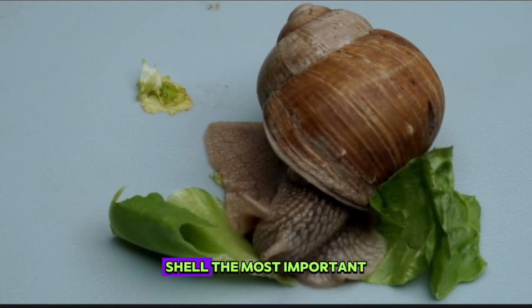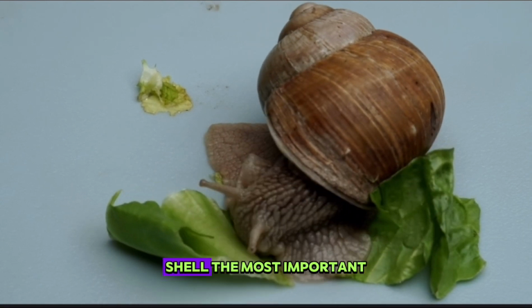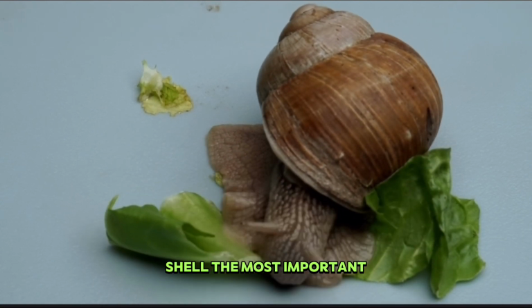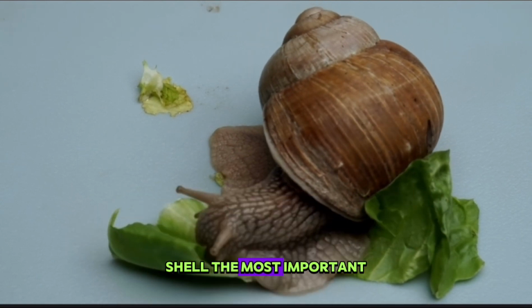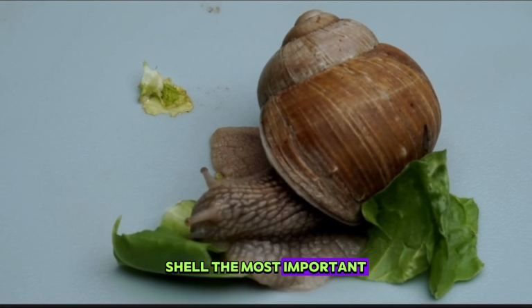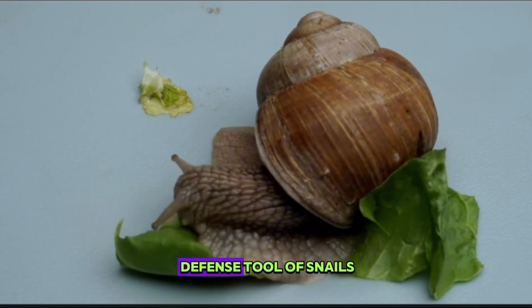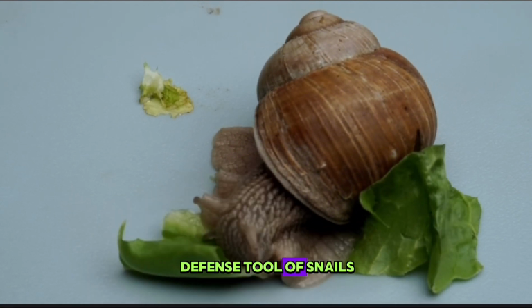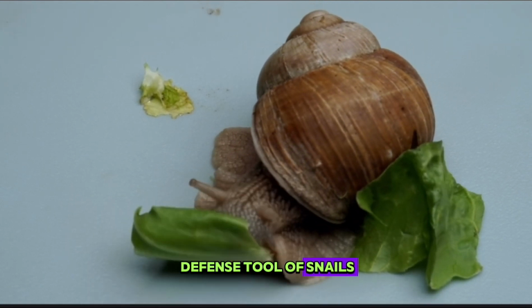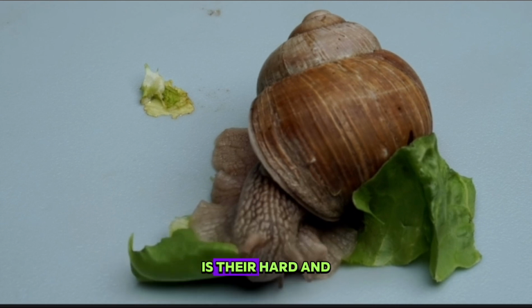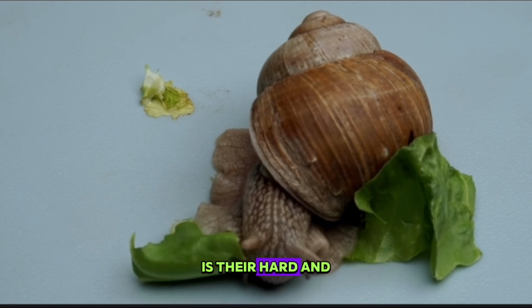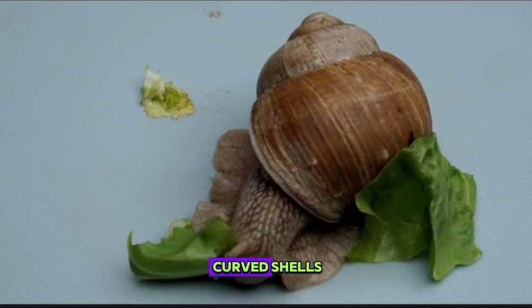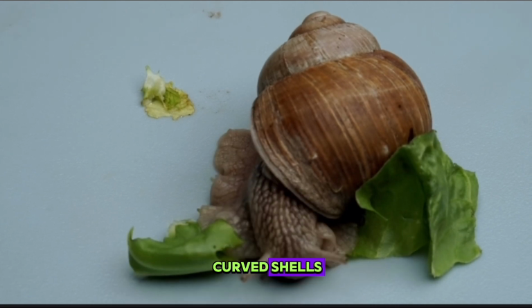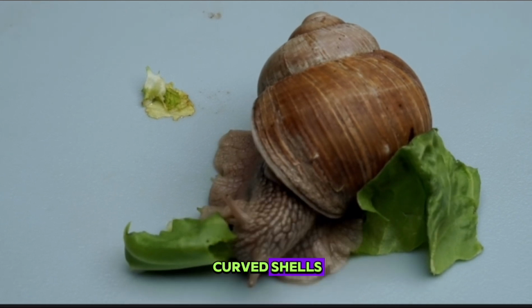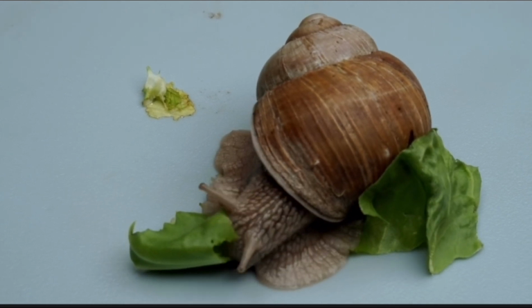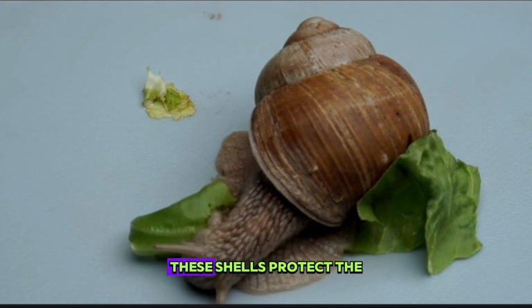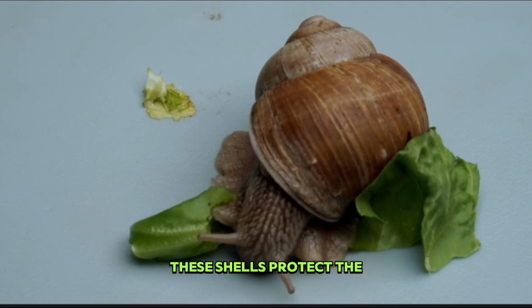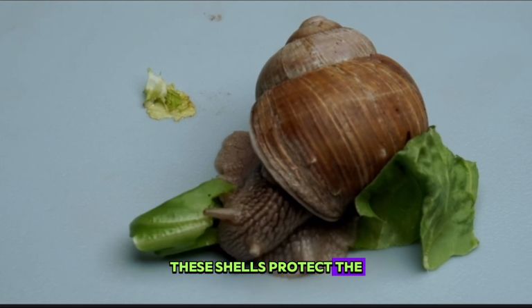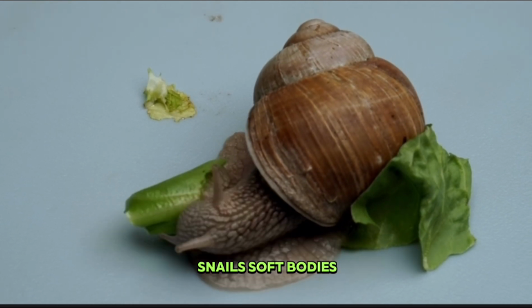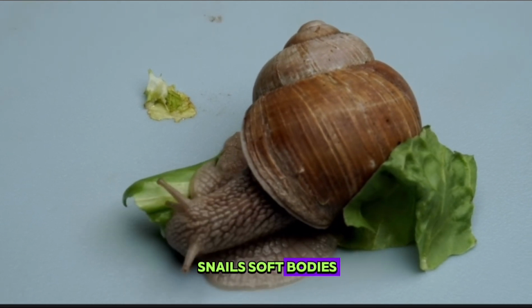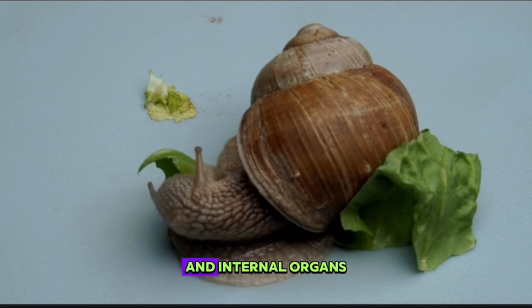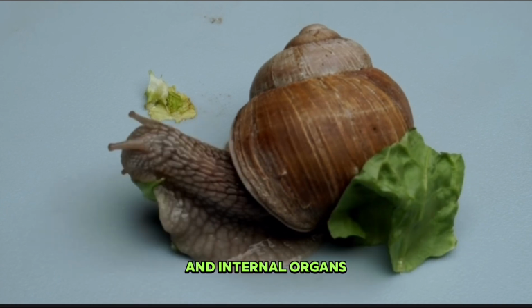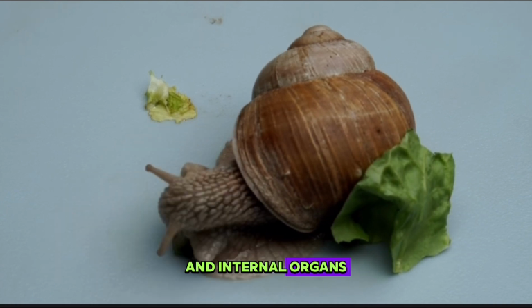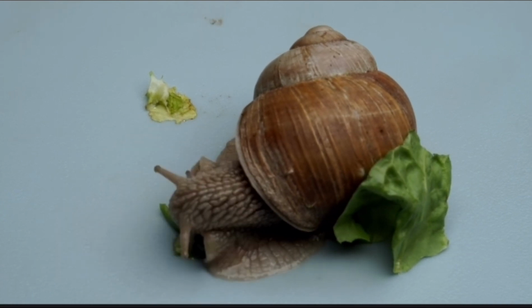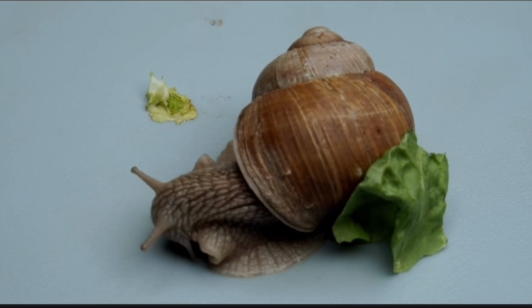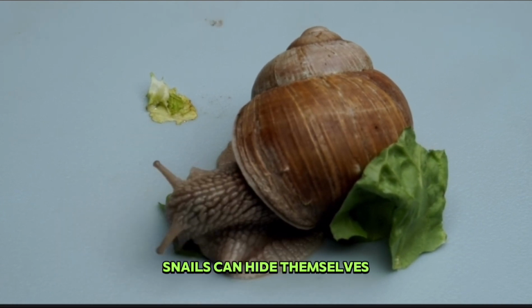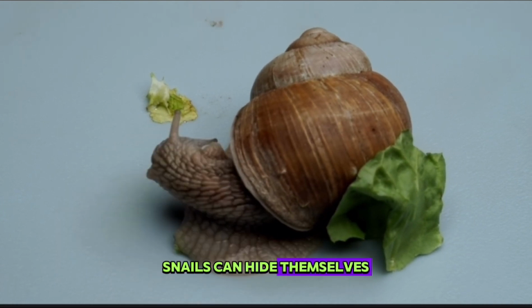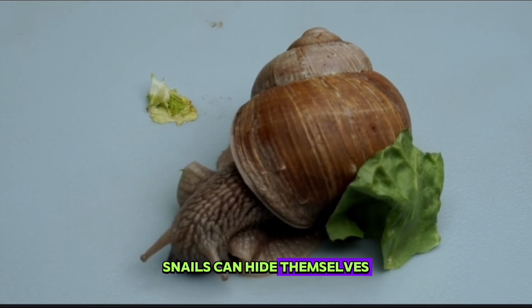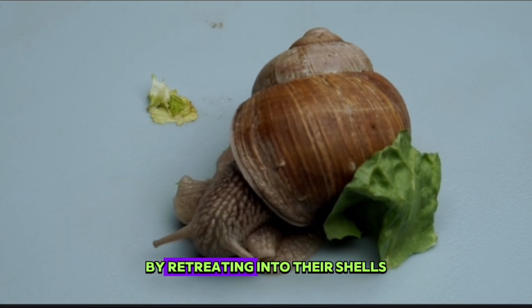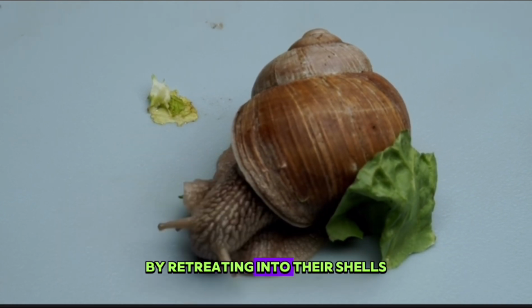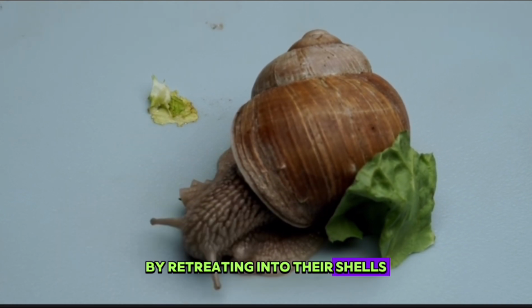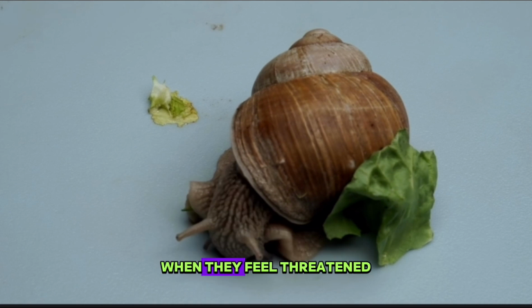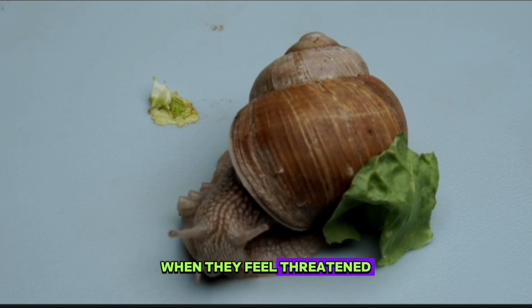The most important defense tool of snails is their hard and curved shells. These shells protect the snail's soft bodies and internal organs. Snails can hide themselves by retreating into their shells when they feel threatened.